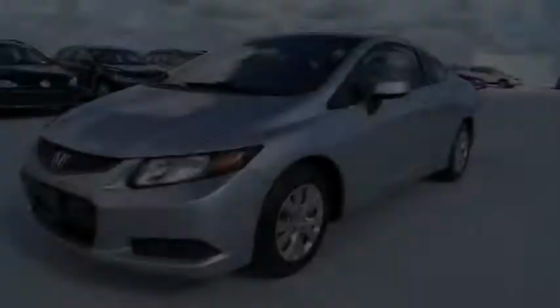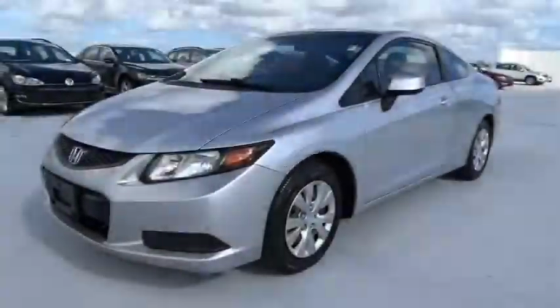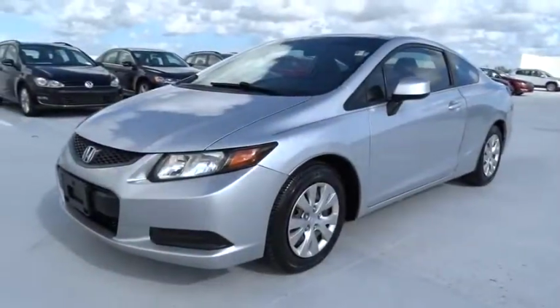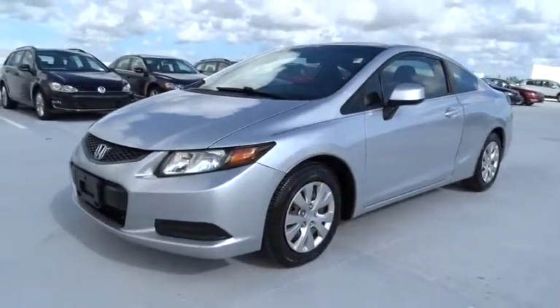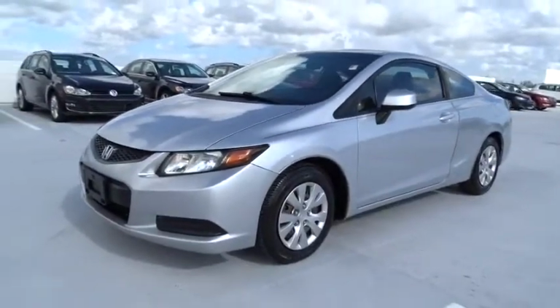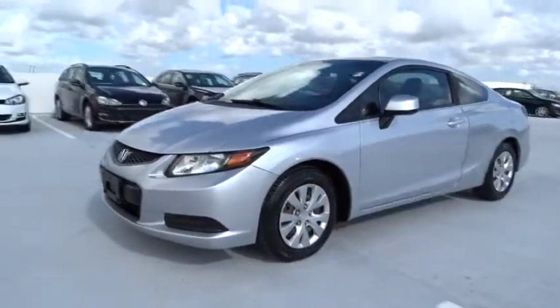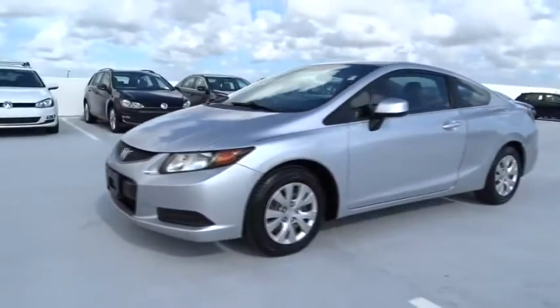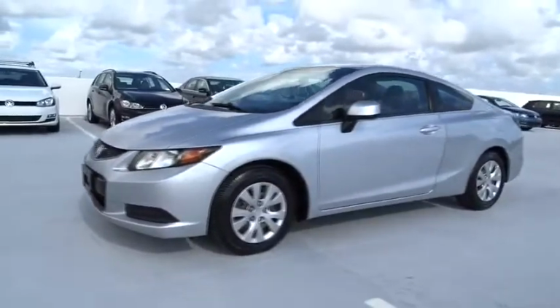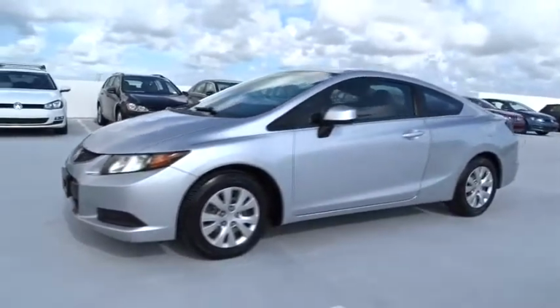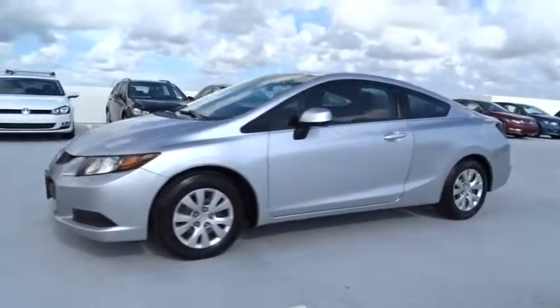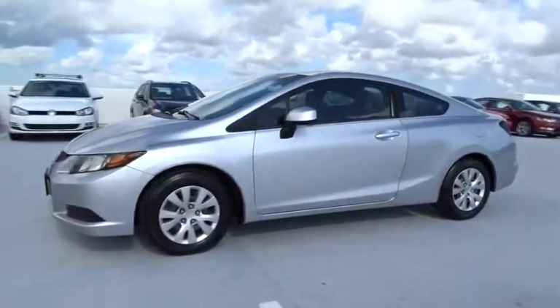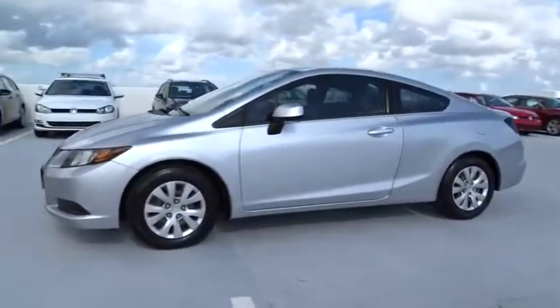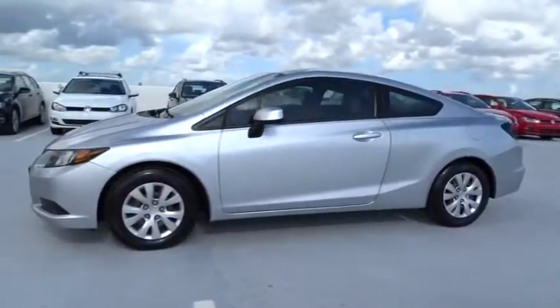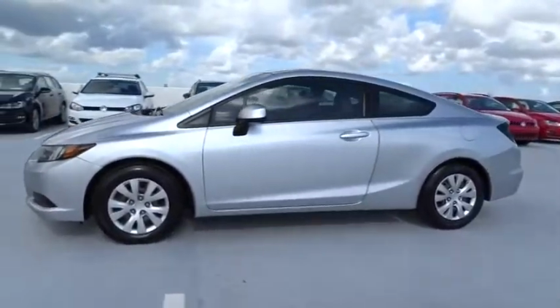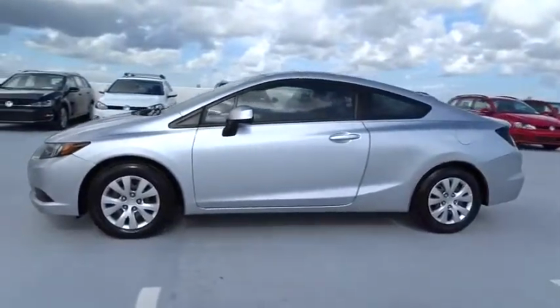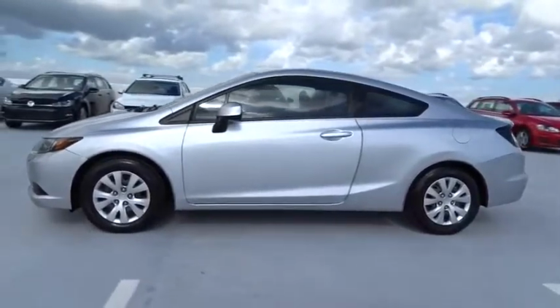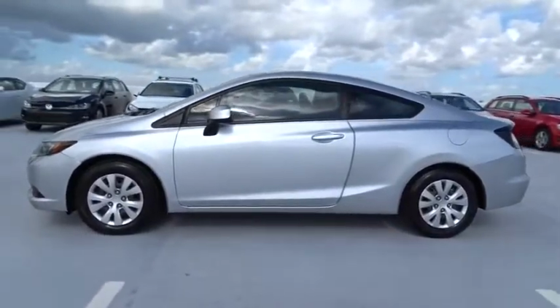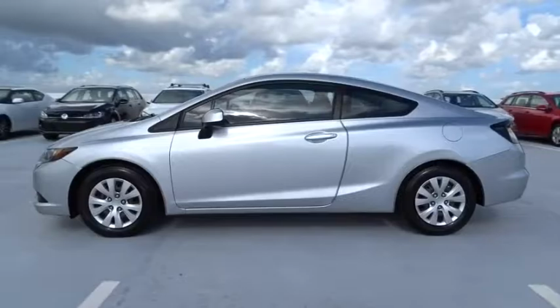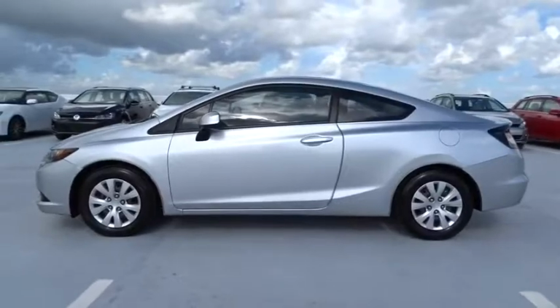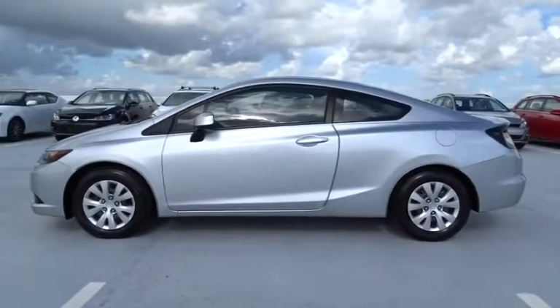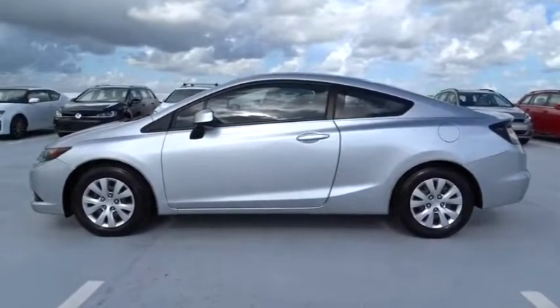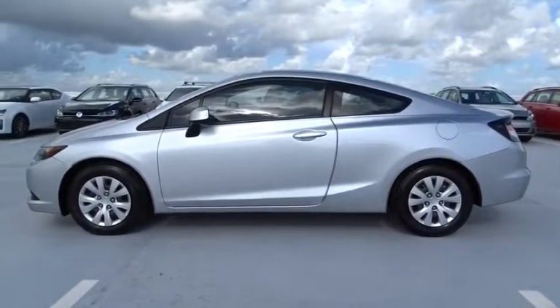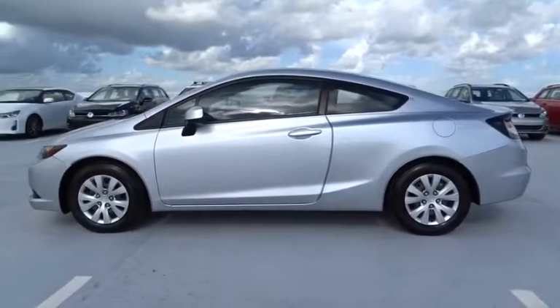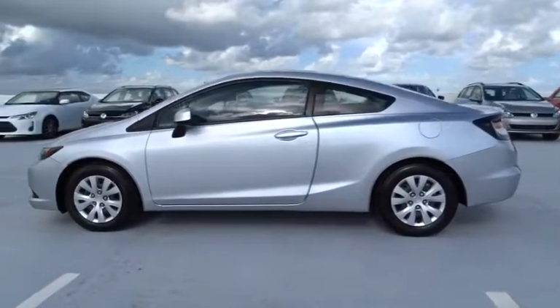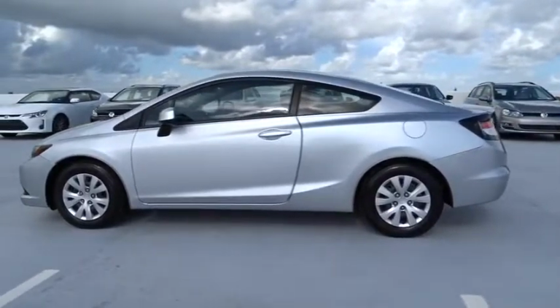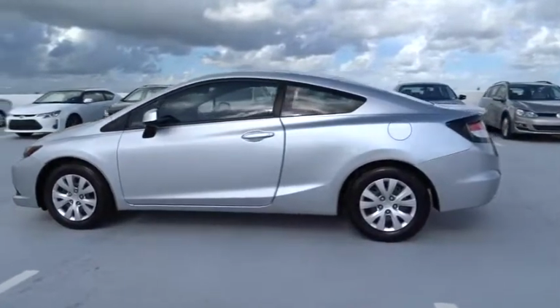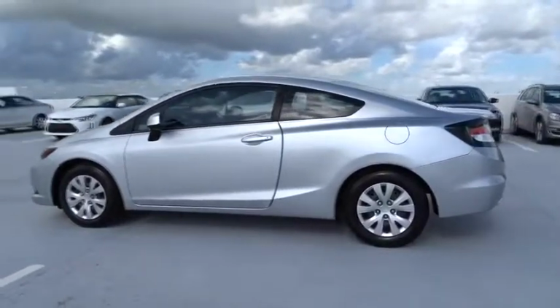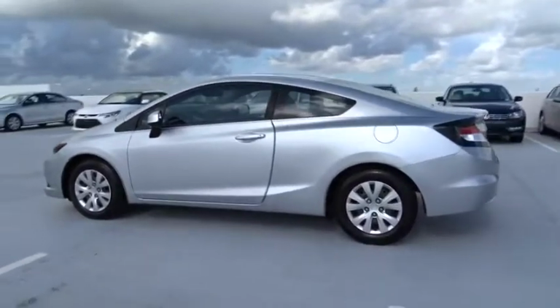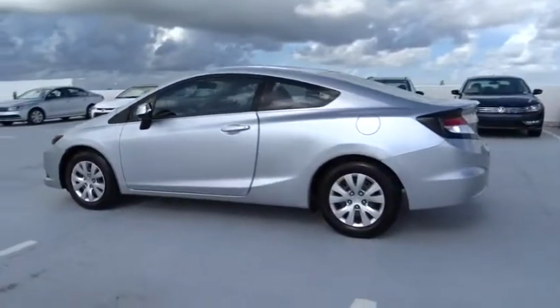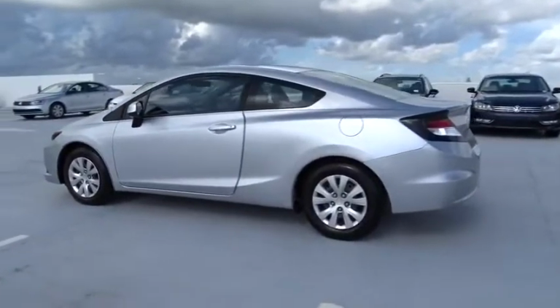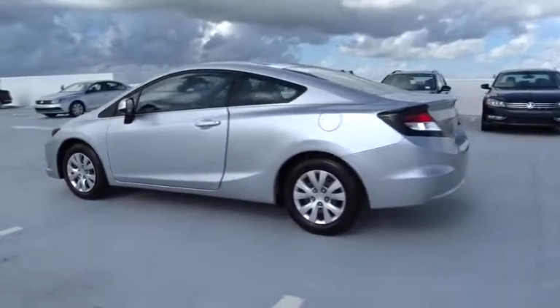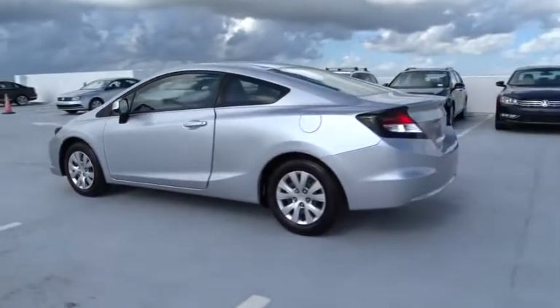The 2012 Honda Civic. Practical, awesome gas mileage, and incredibly reliable. This vehicle has less than 80,000 miles.